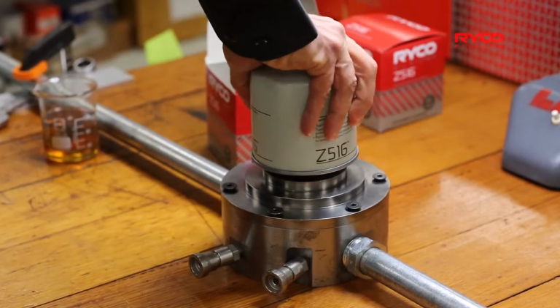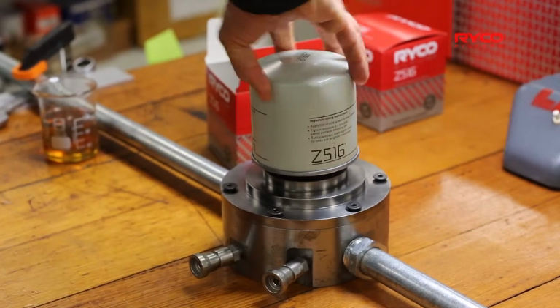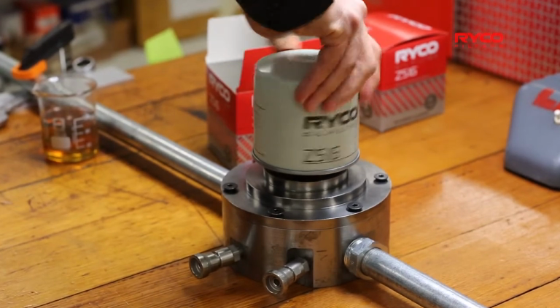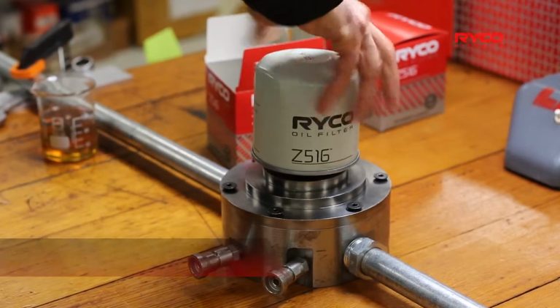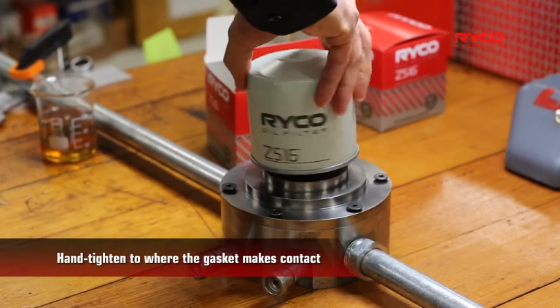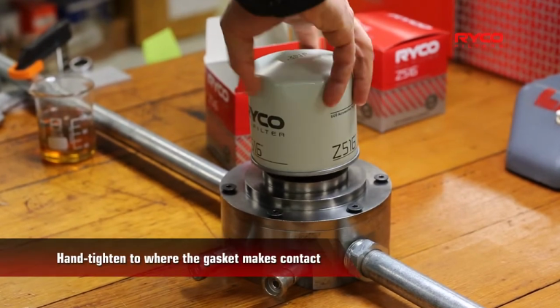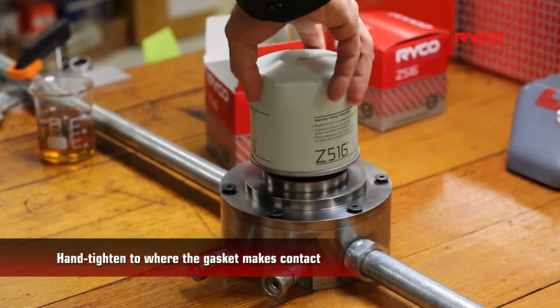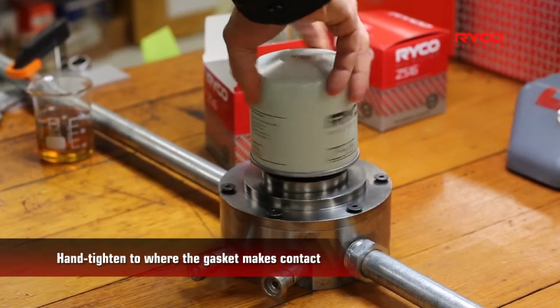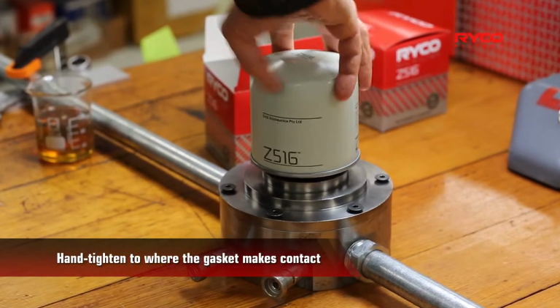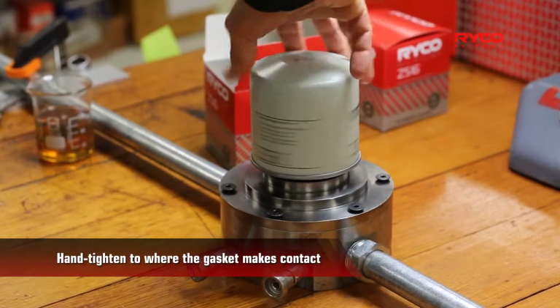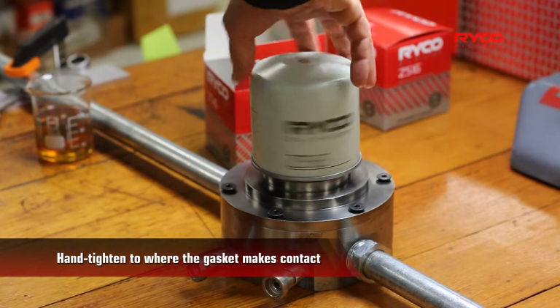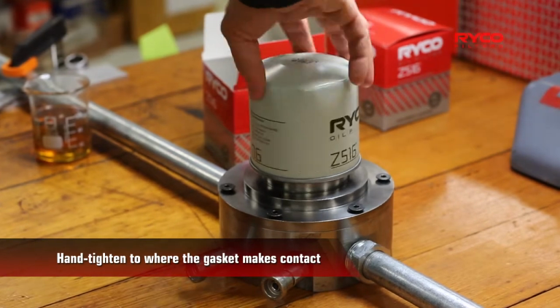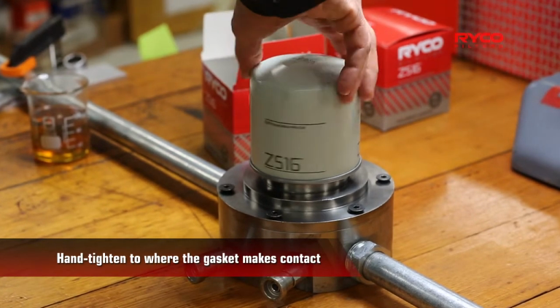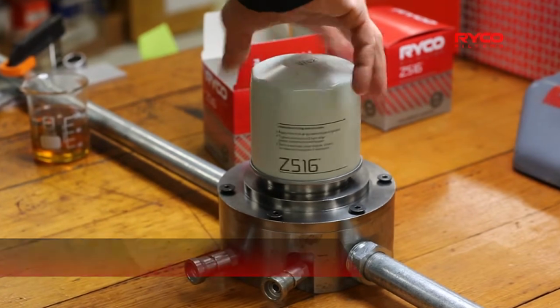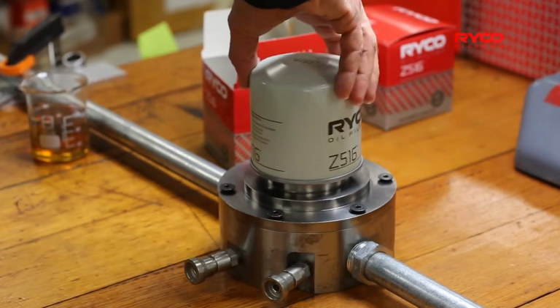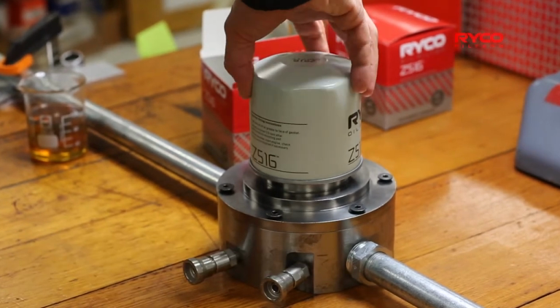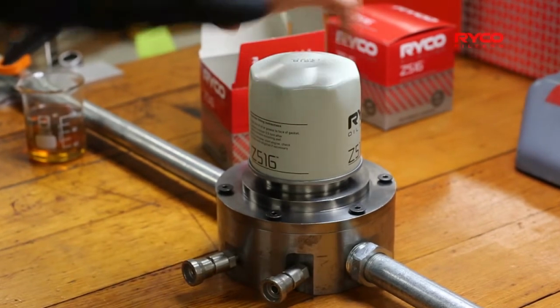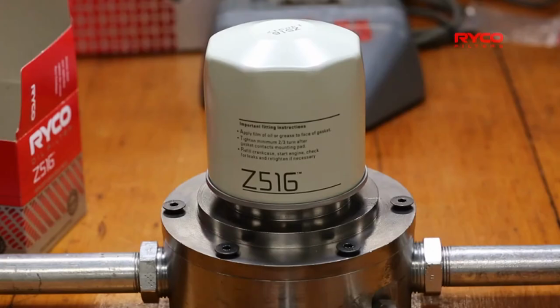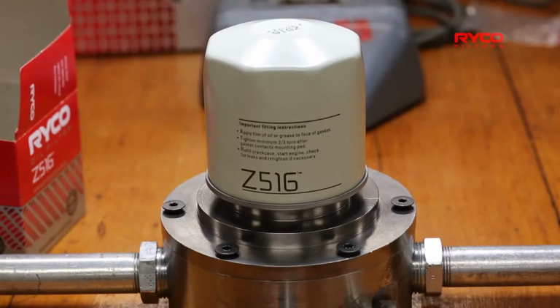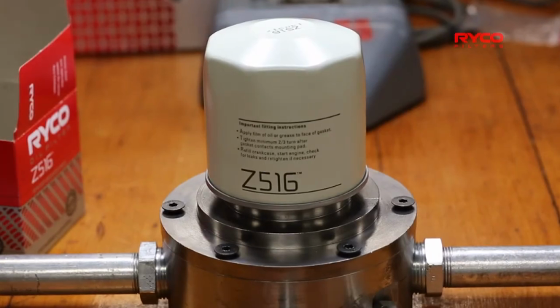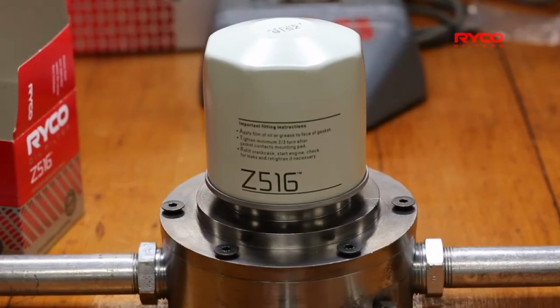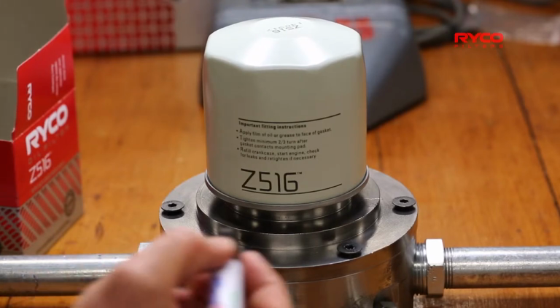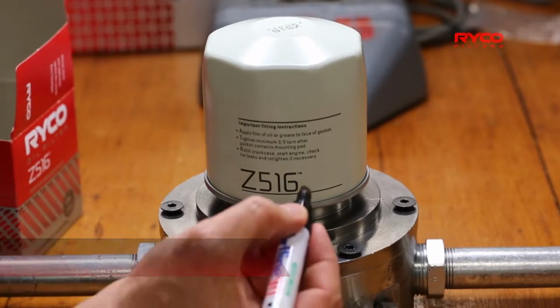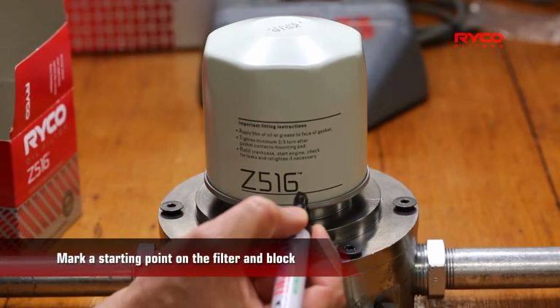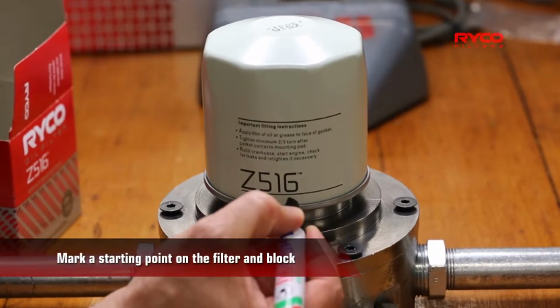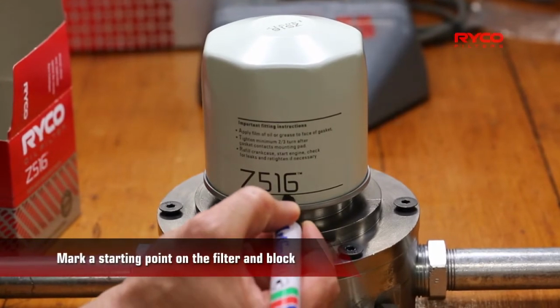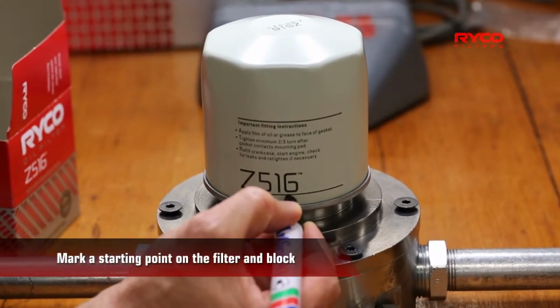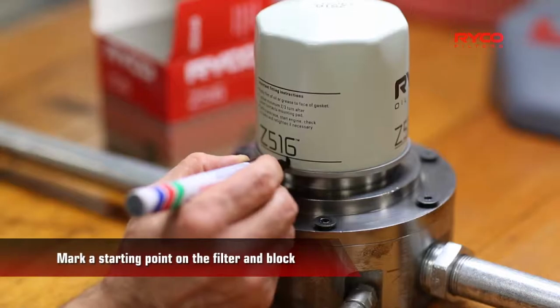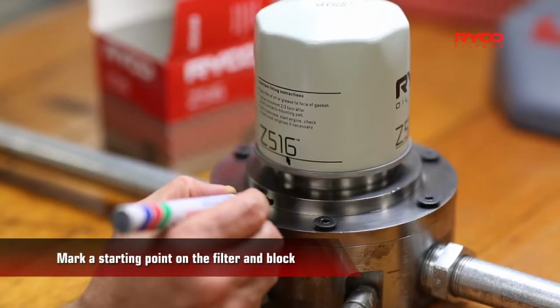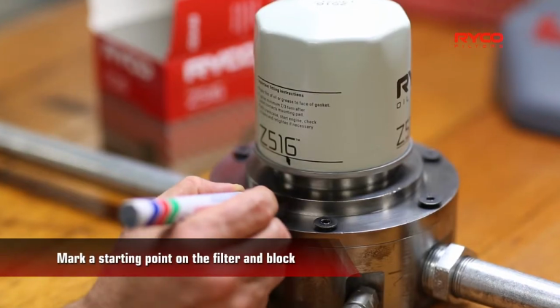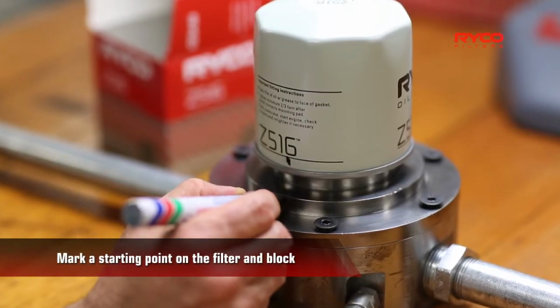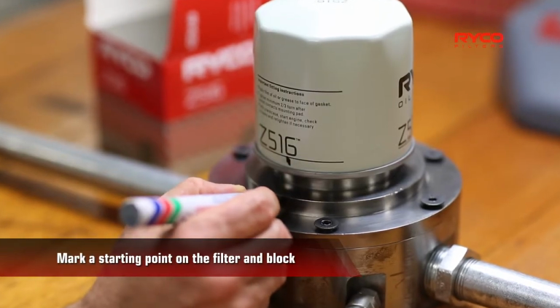Place the filter on the thread and hand-tighten it to gasket touch. Using a marker, make a mark on the filter as a guide, and make another mark on the block in the corresponding position.